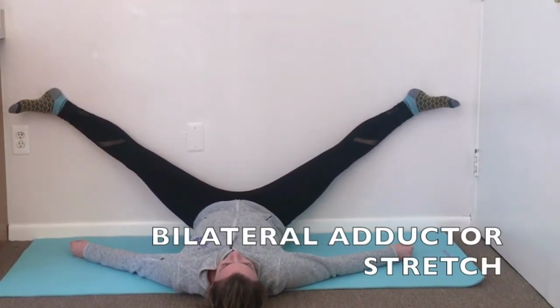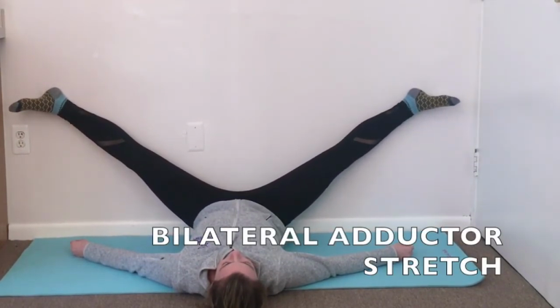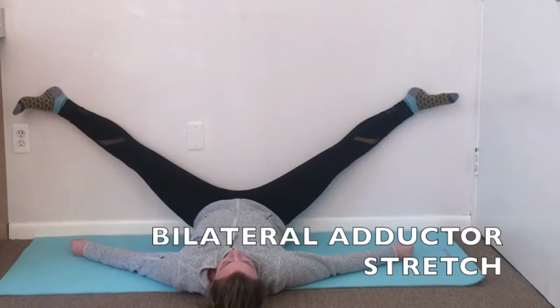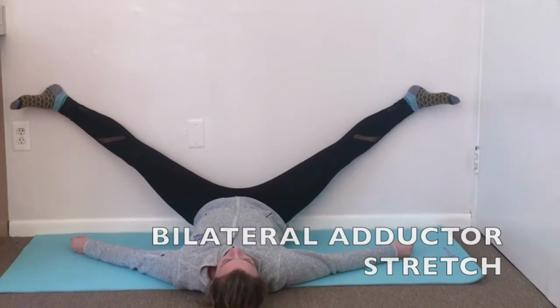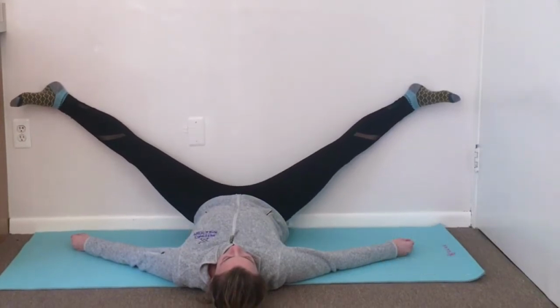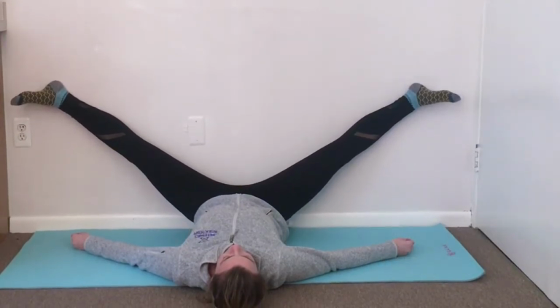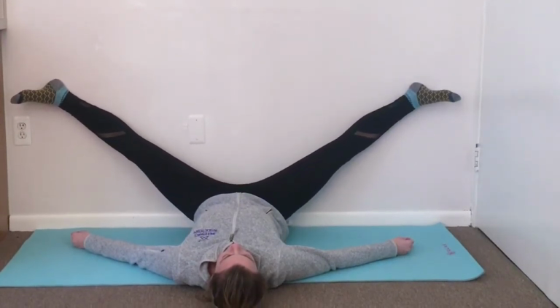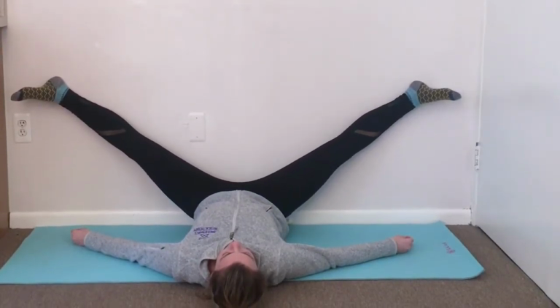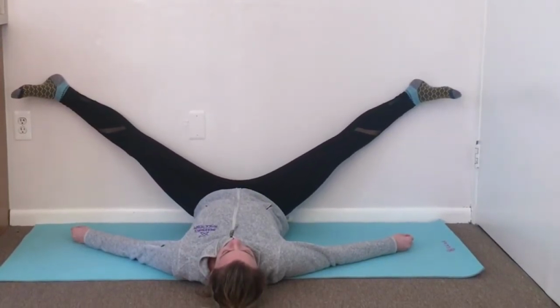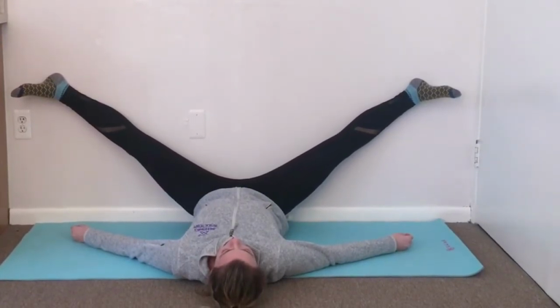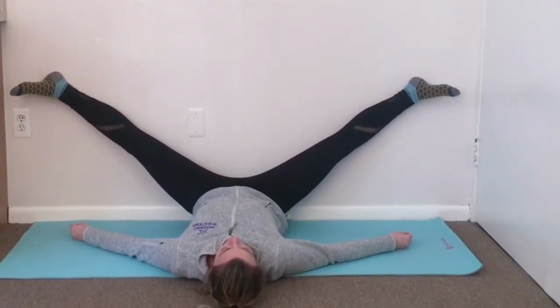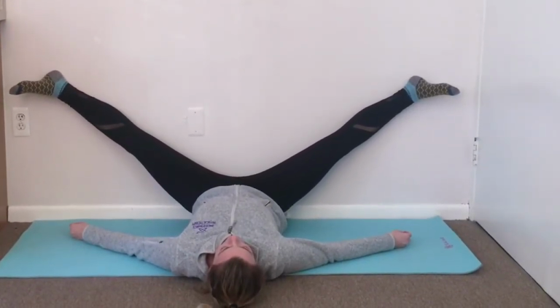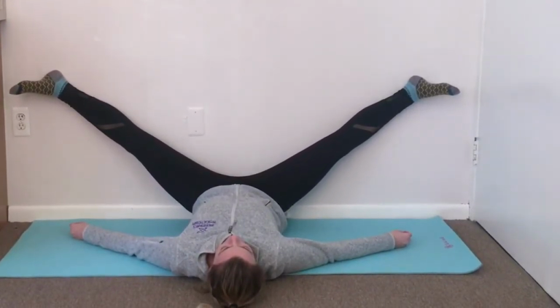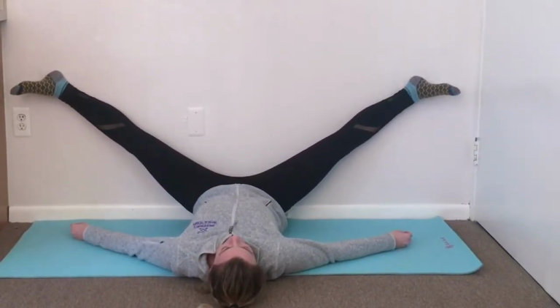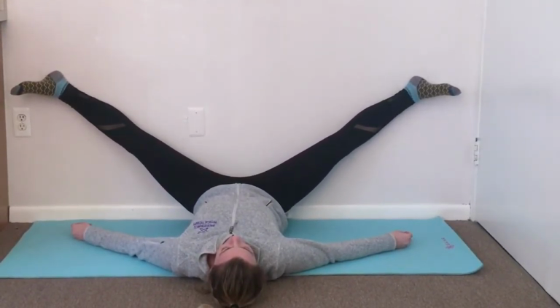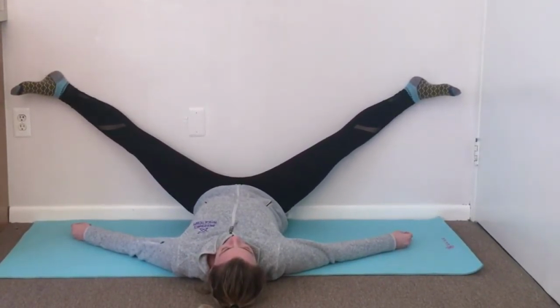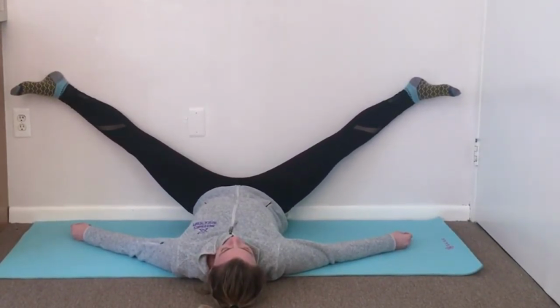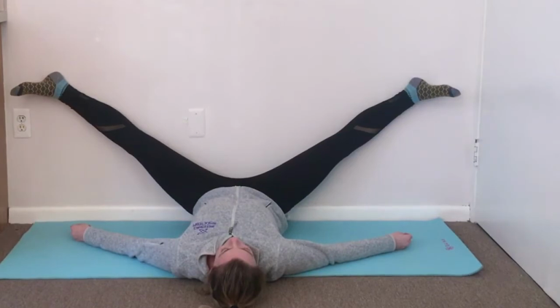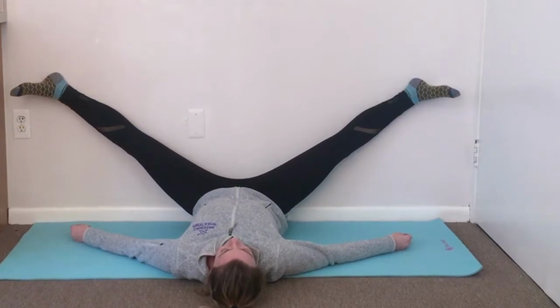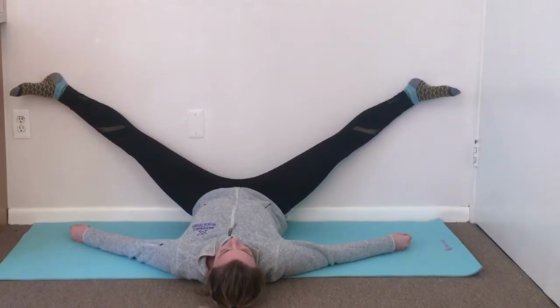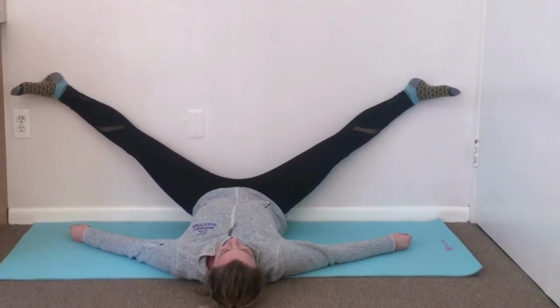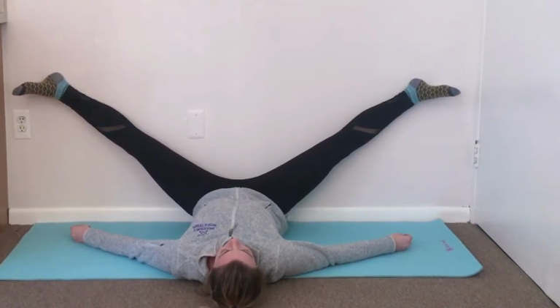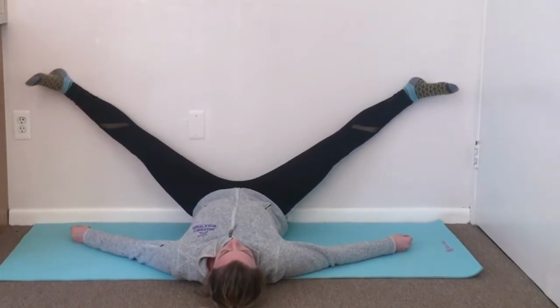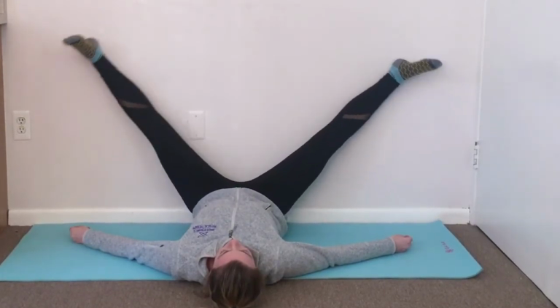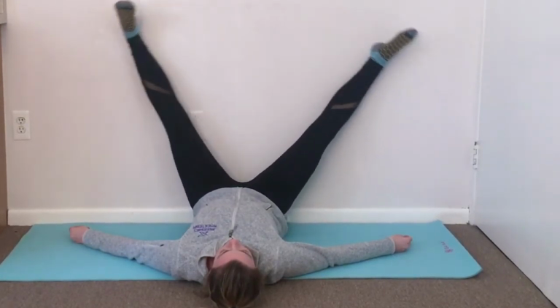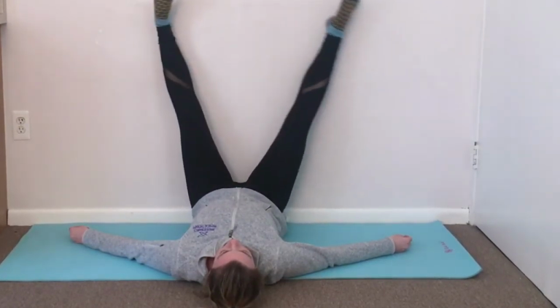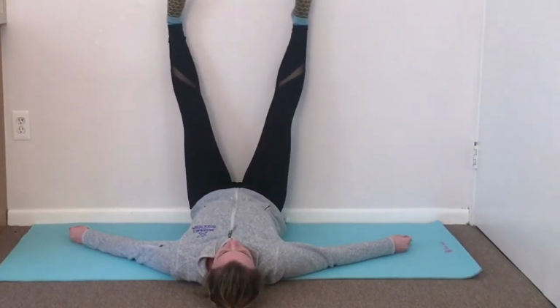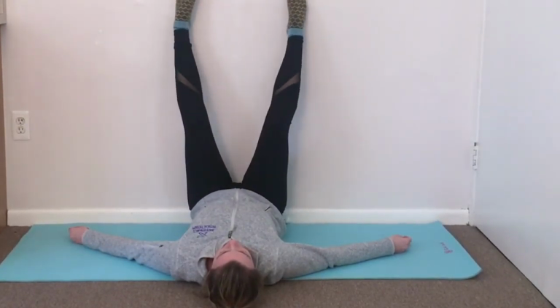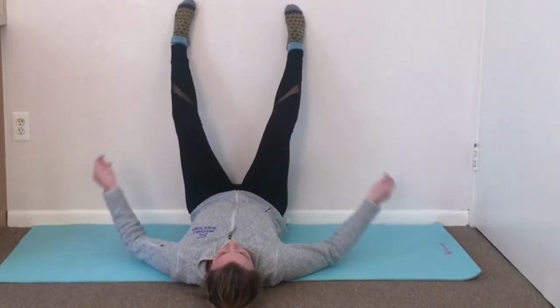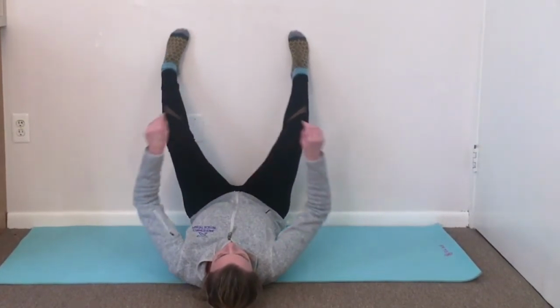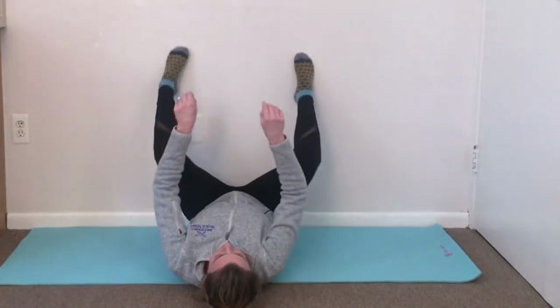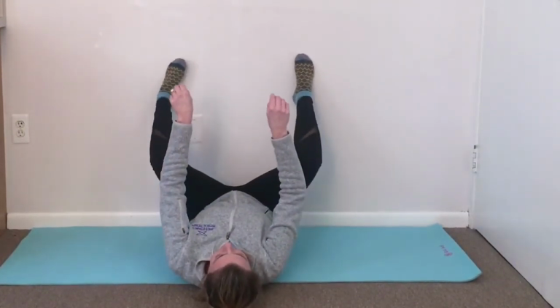When you're ready, bring both legs out simultaneously. This will provide a deep stretch to the groins as well as the pelvic floor. This is a great position to practice diaphragmatic breathing in.